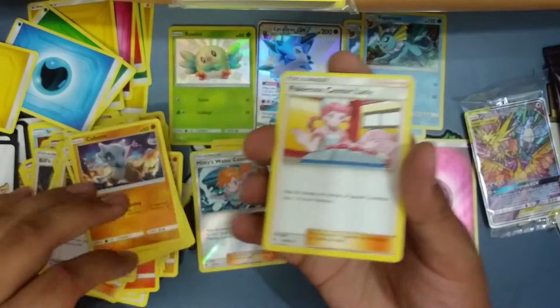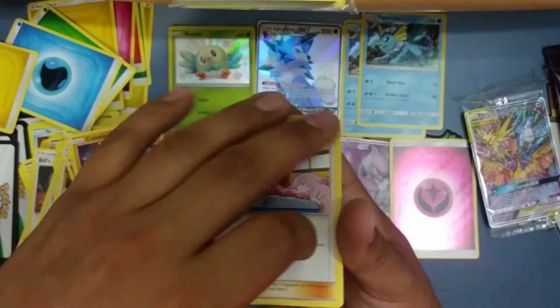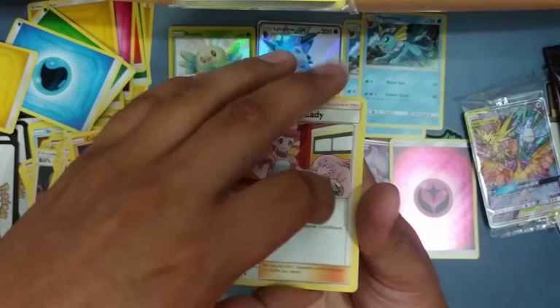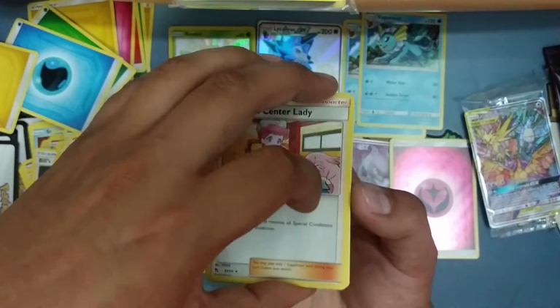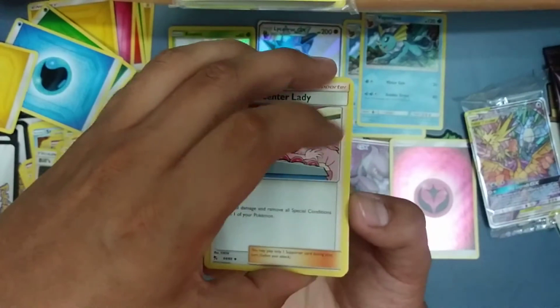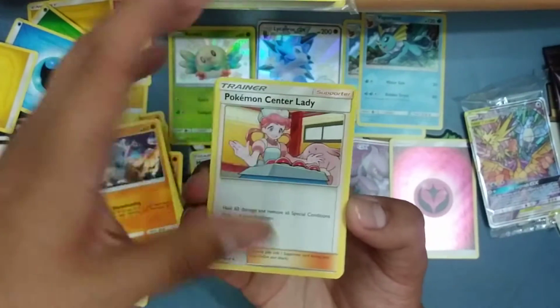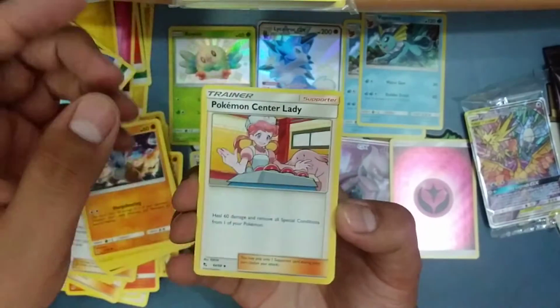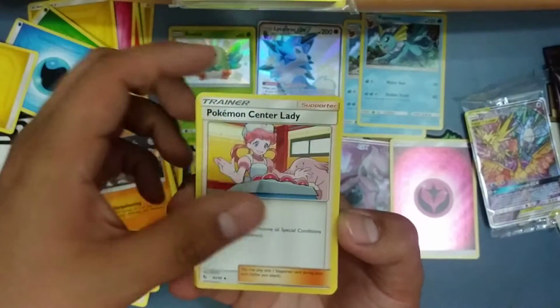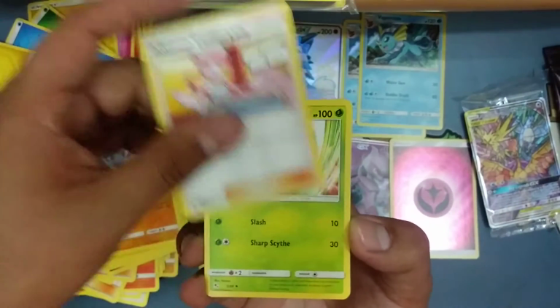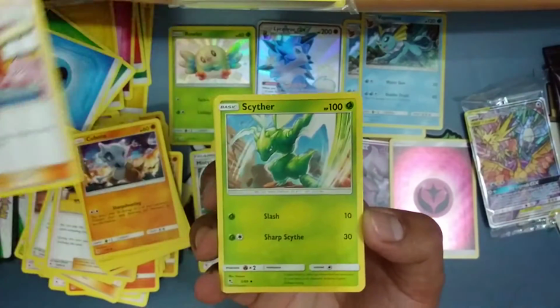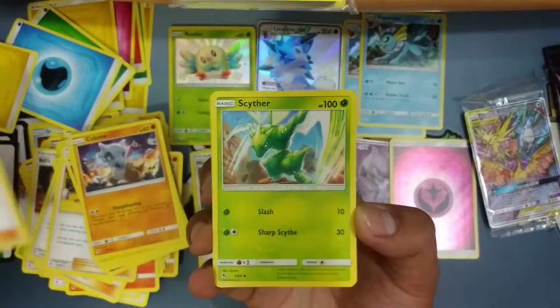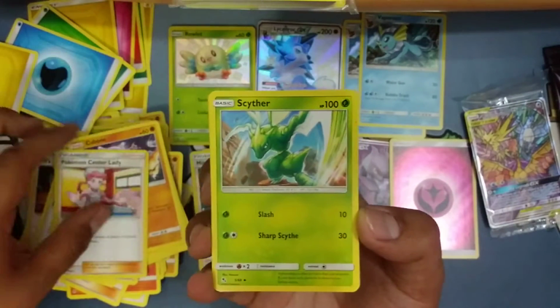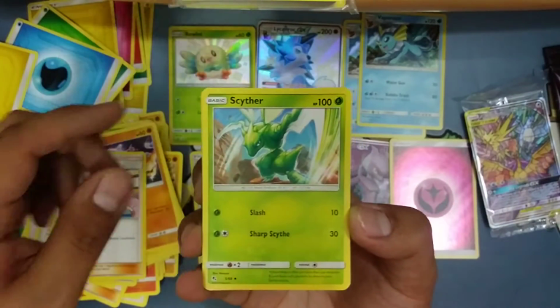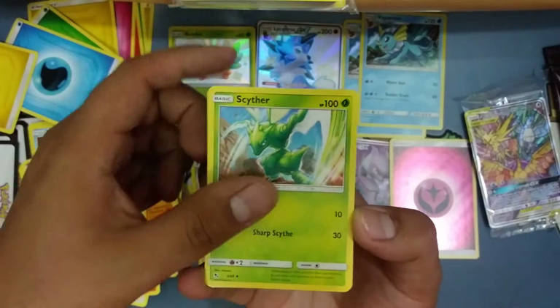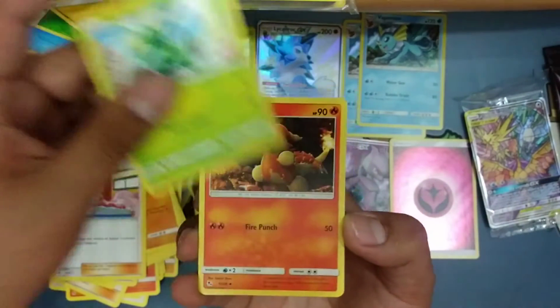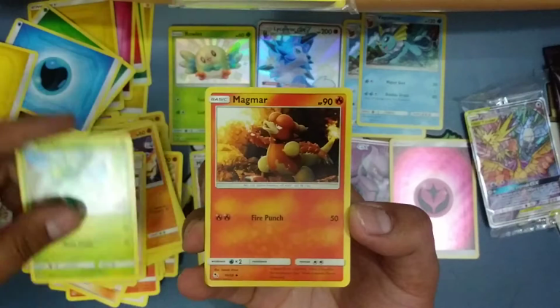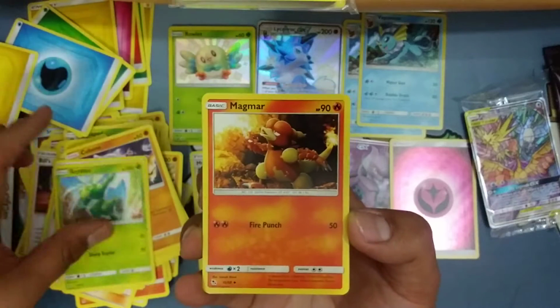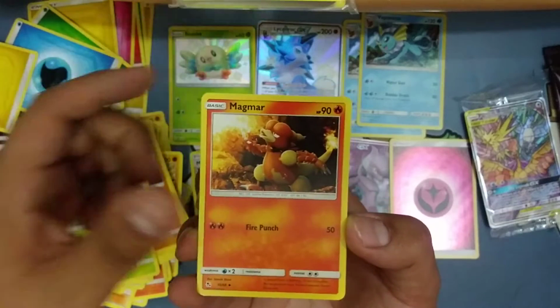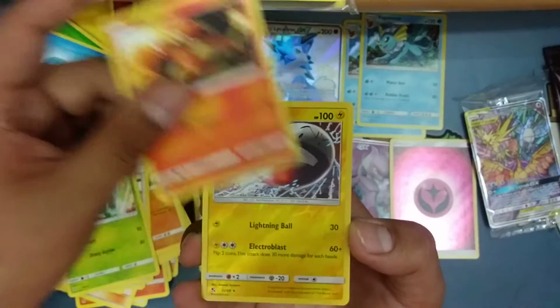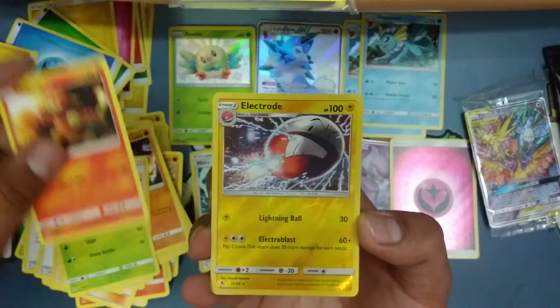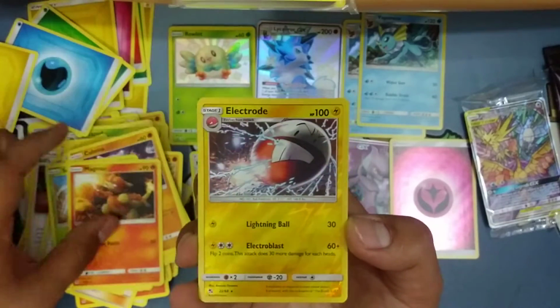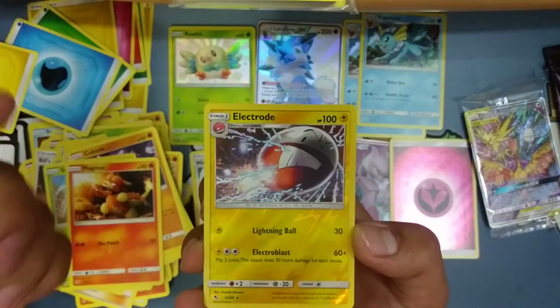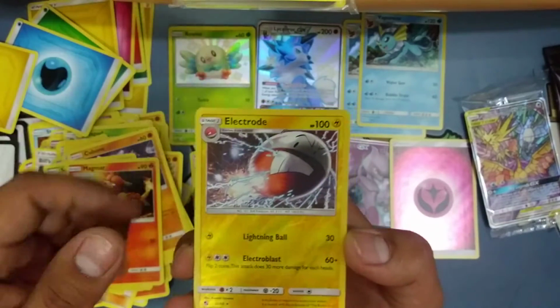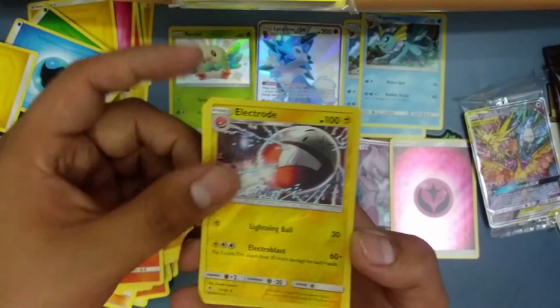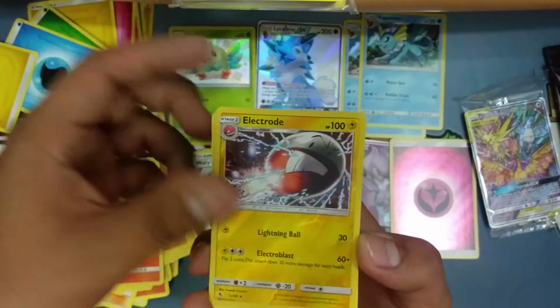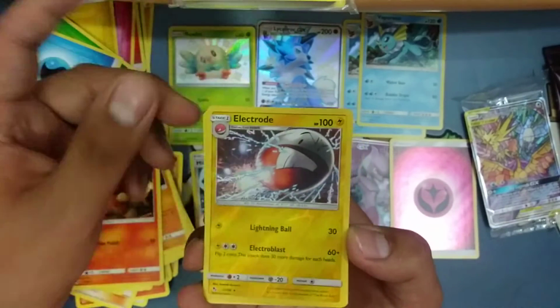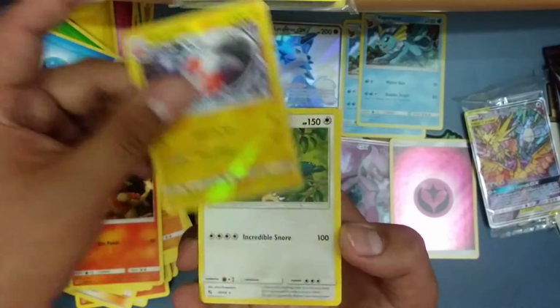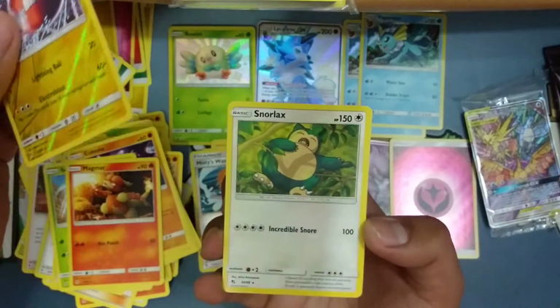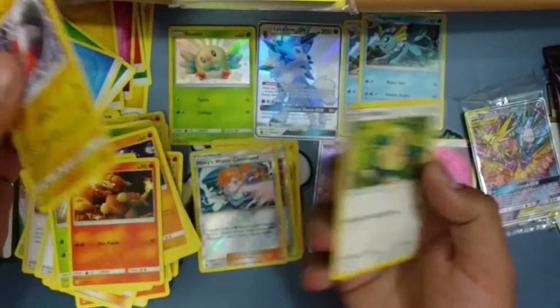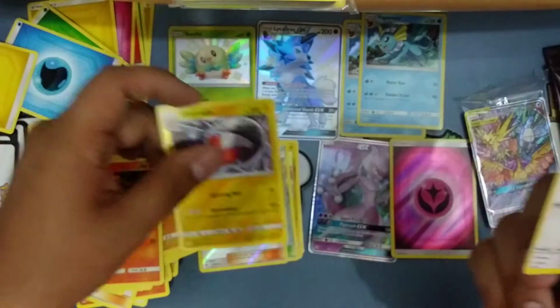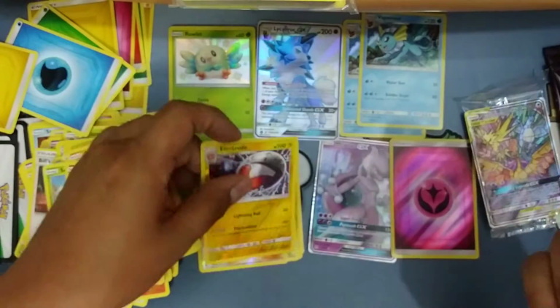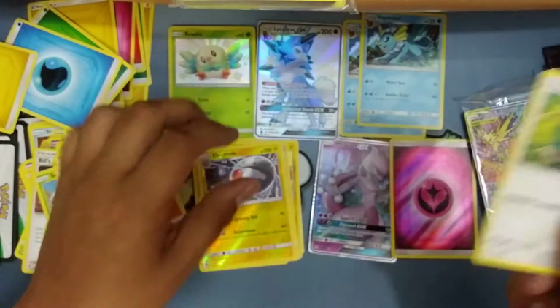In this pack we've got a Pokémon Center Lady, Scyther, Magmar, Electrode, and a Snorlax.